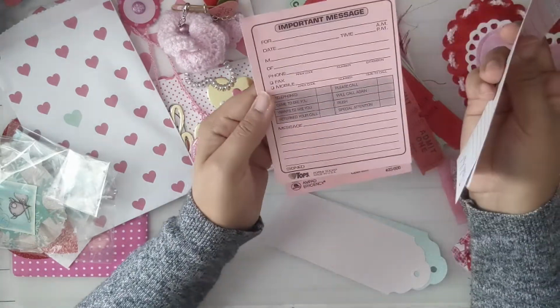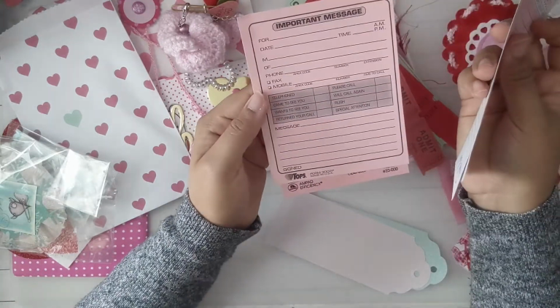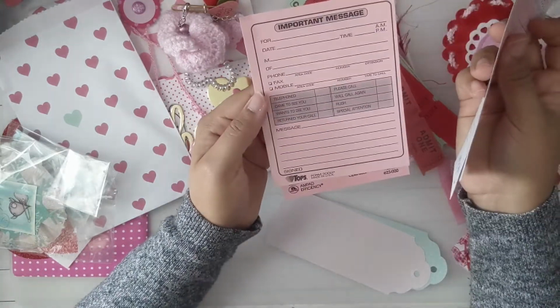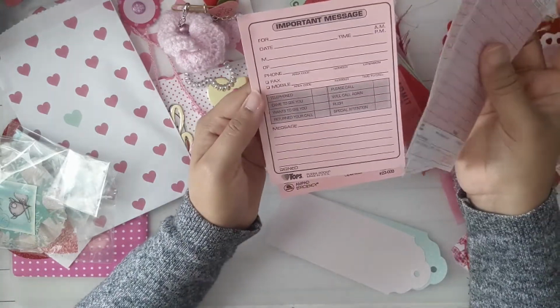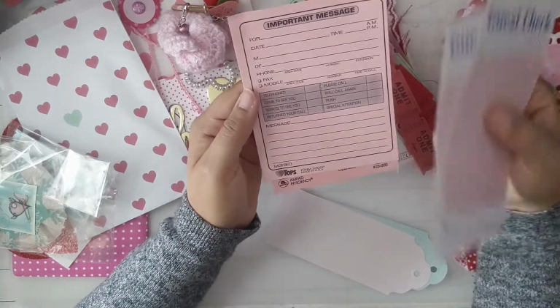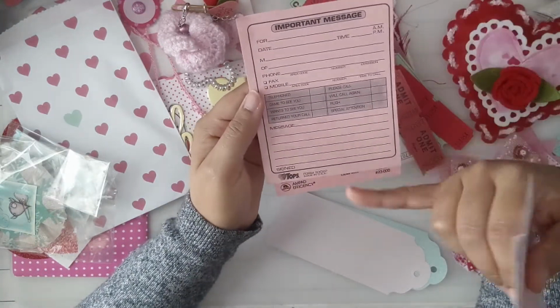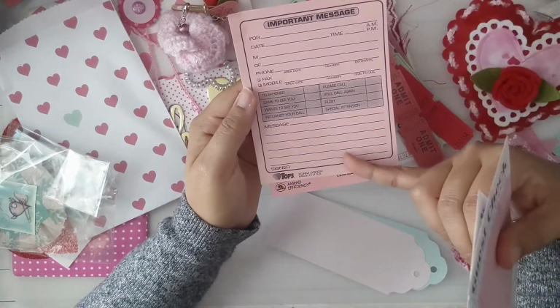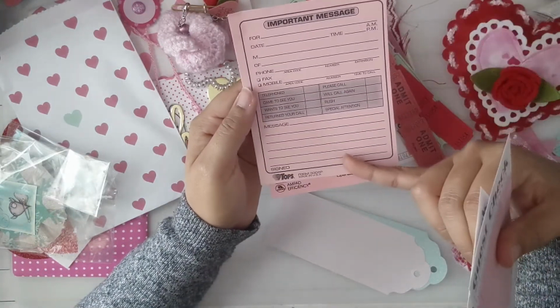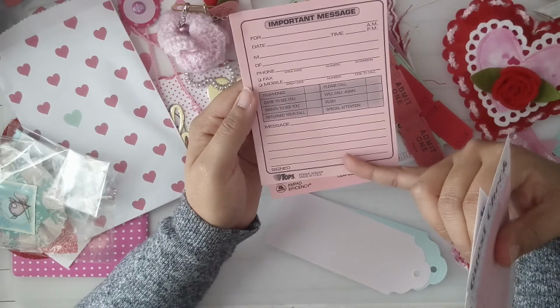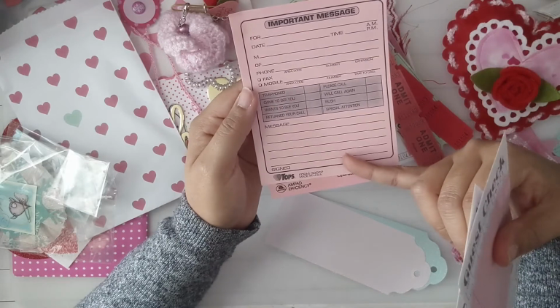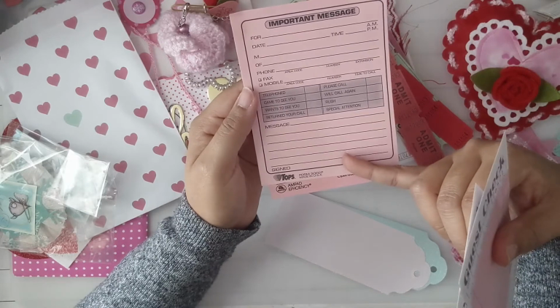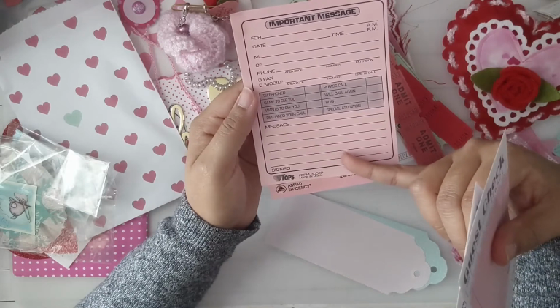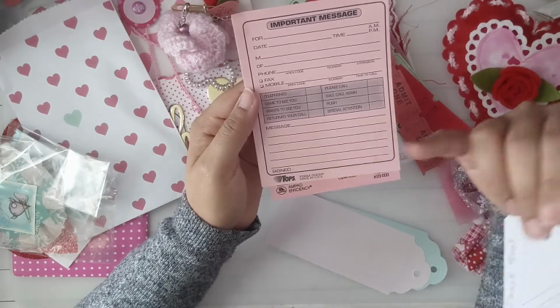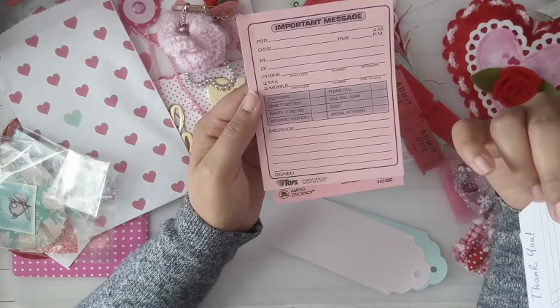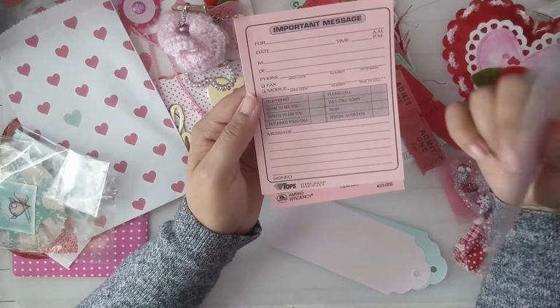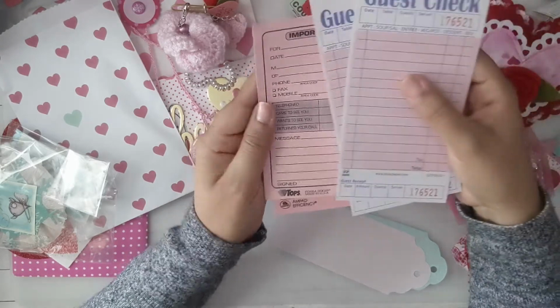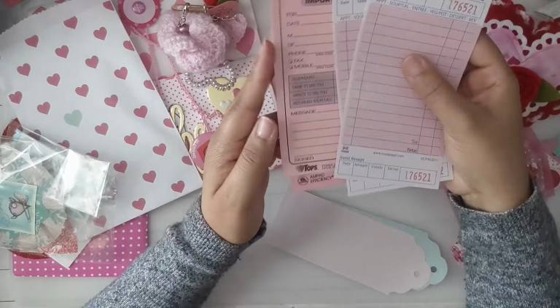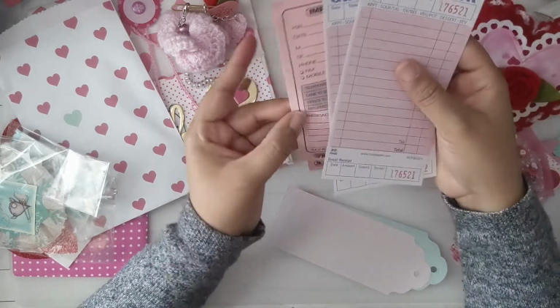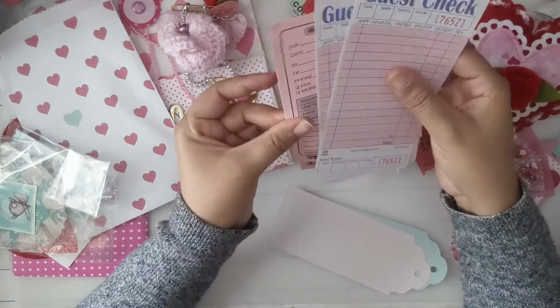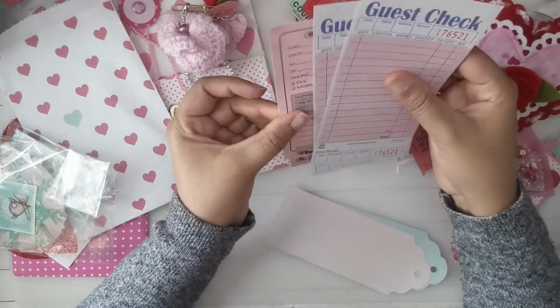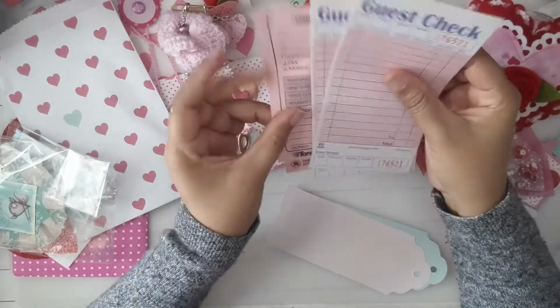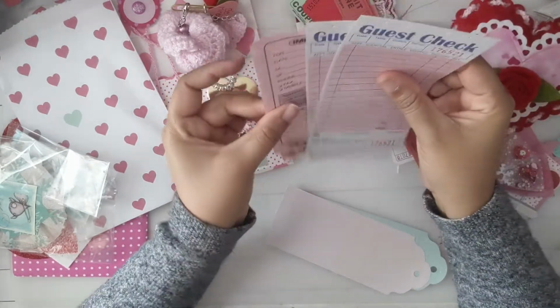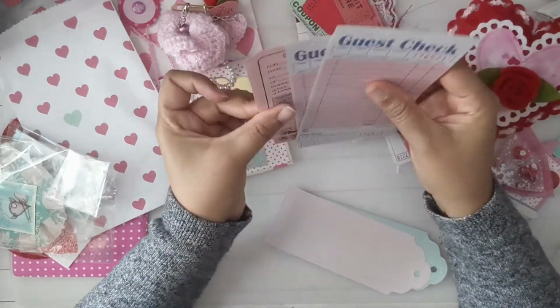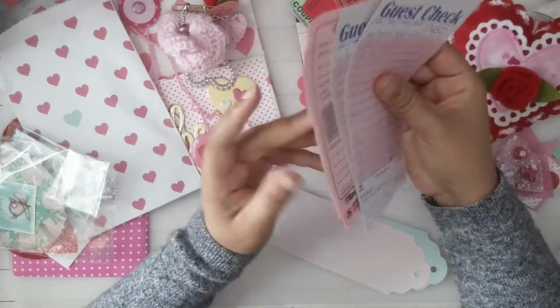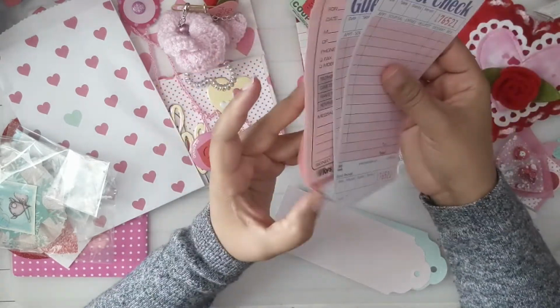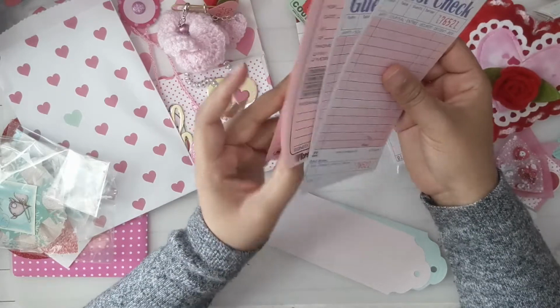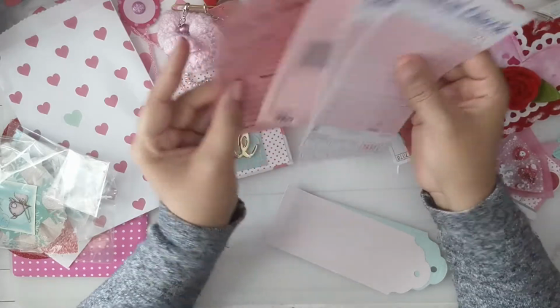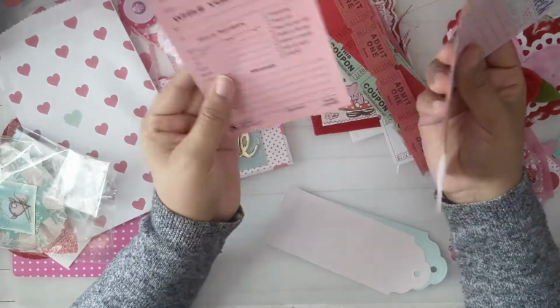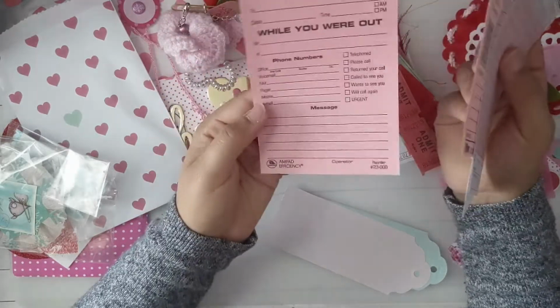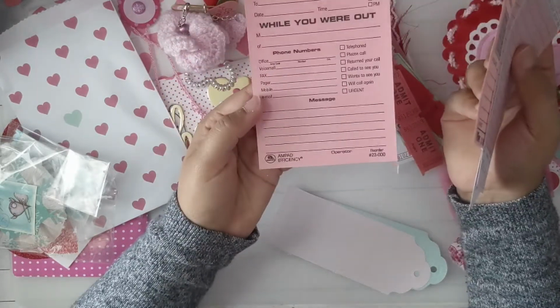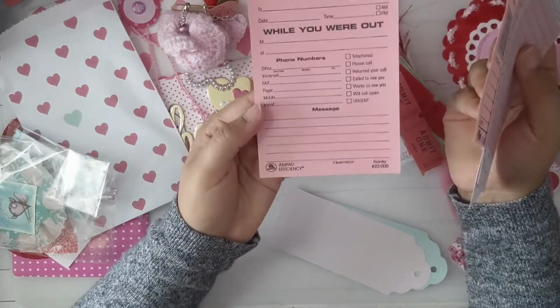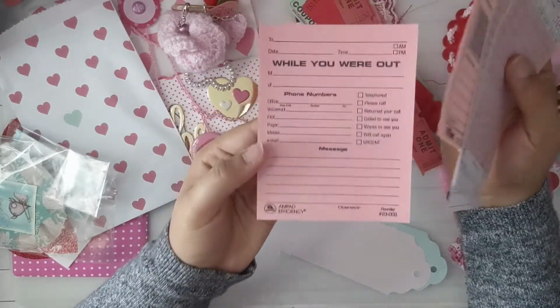Where do you get these from? I remember these from when I used to work at the doctor's office. And then there's this one.